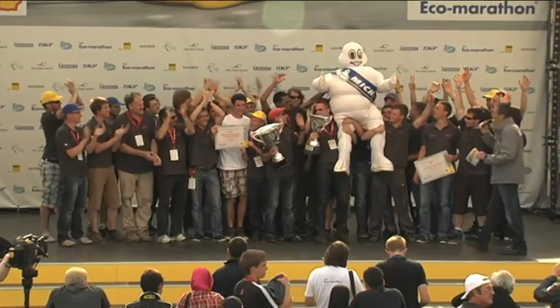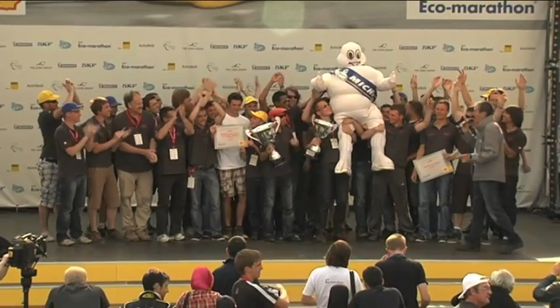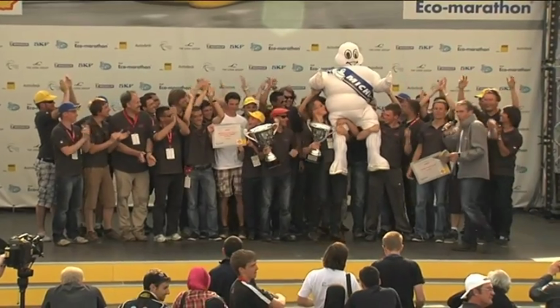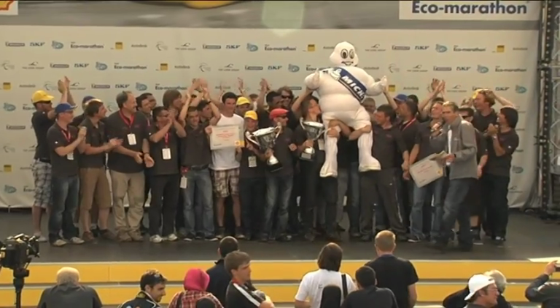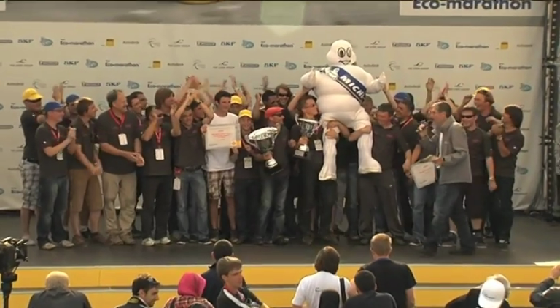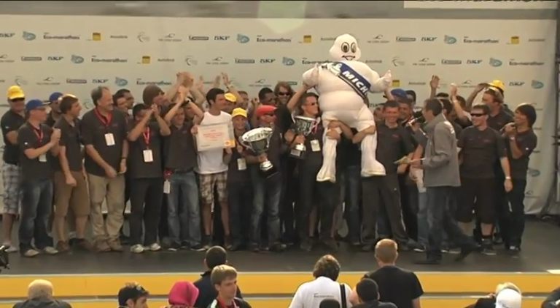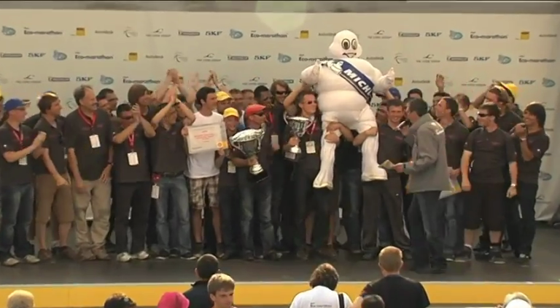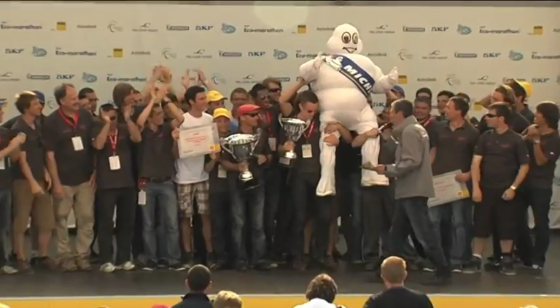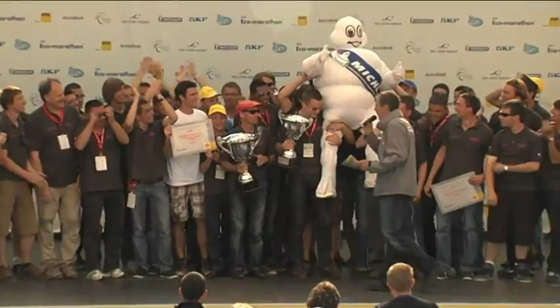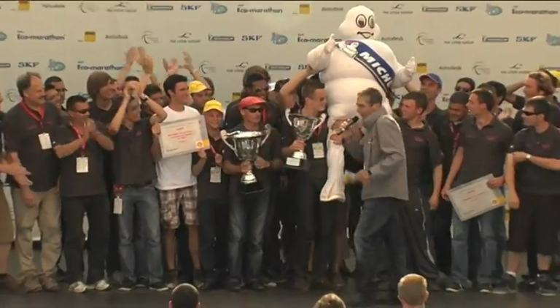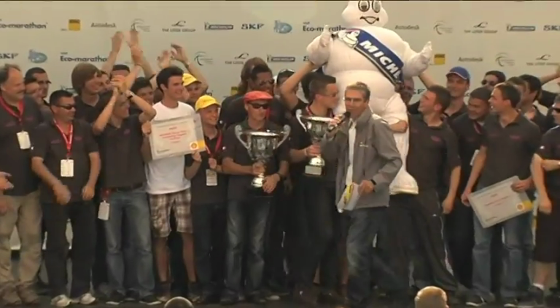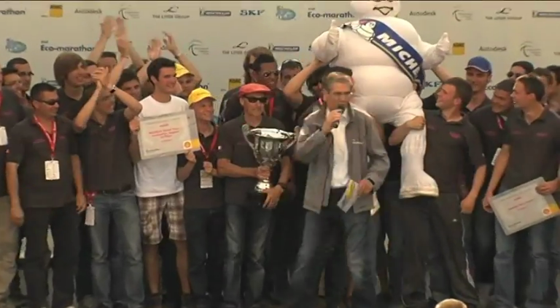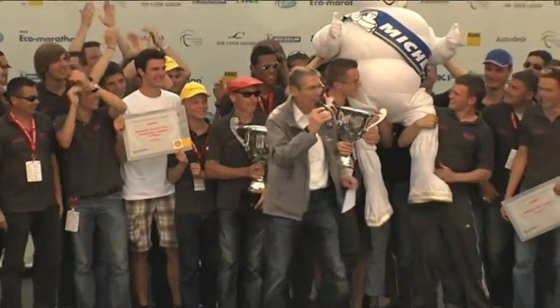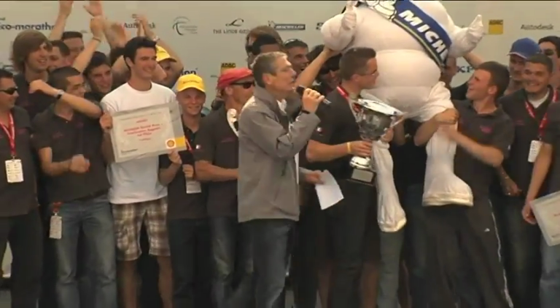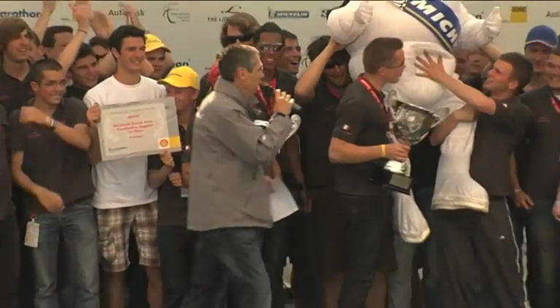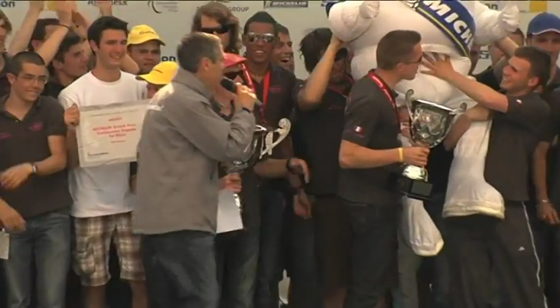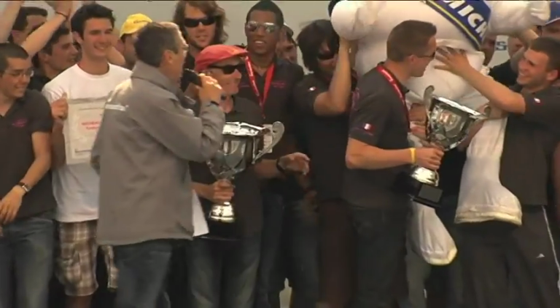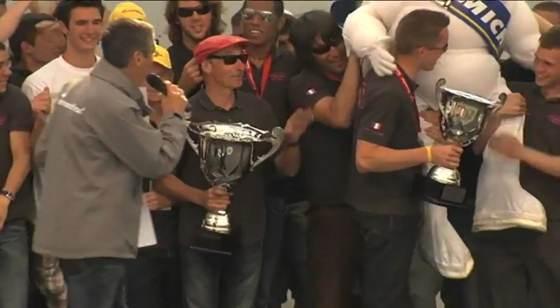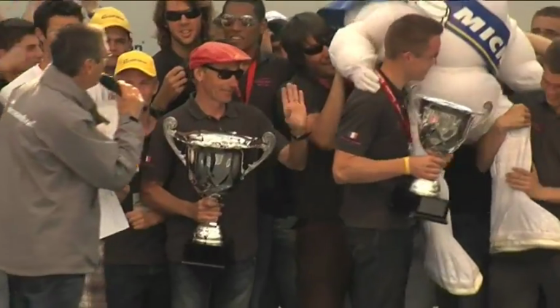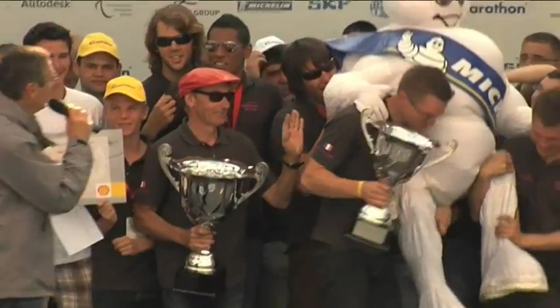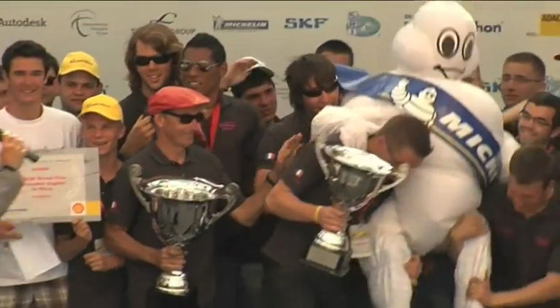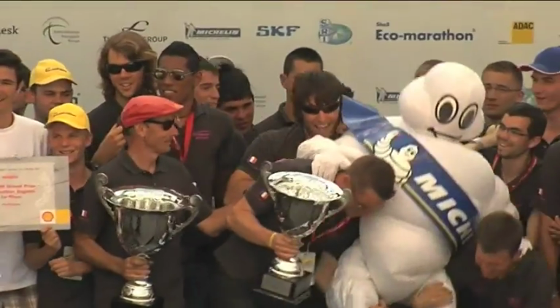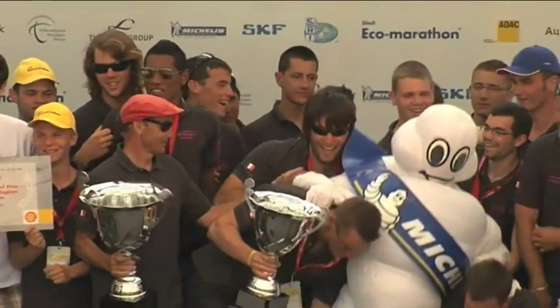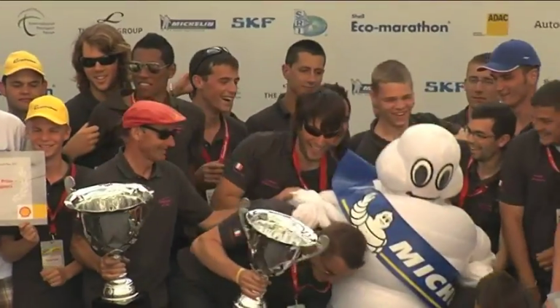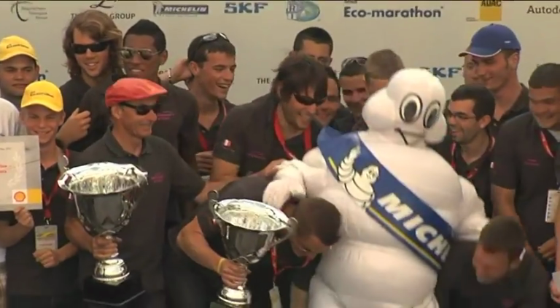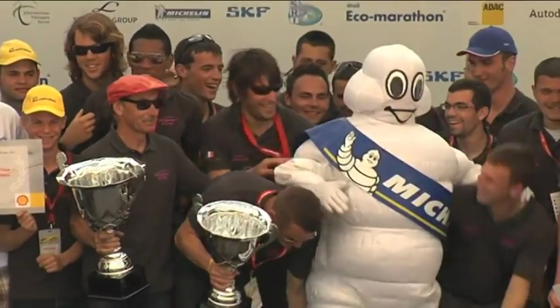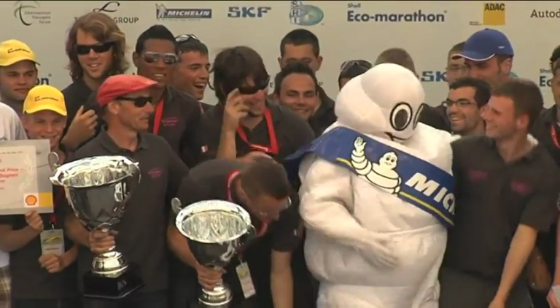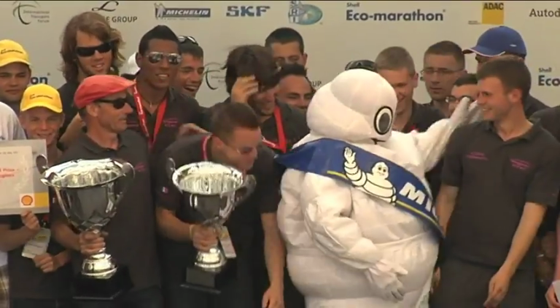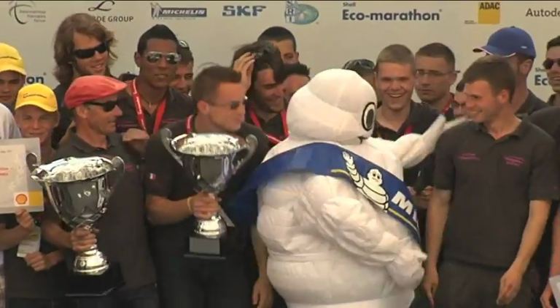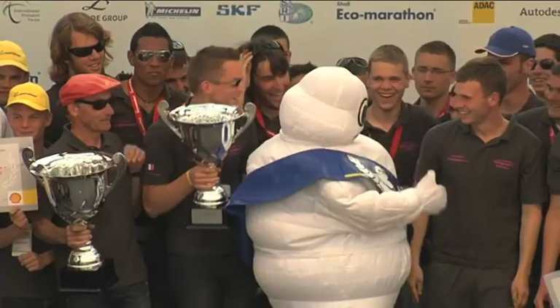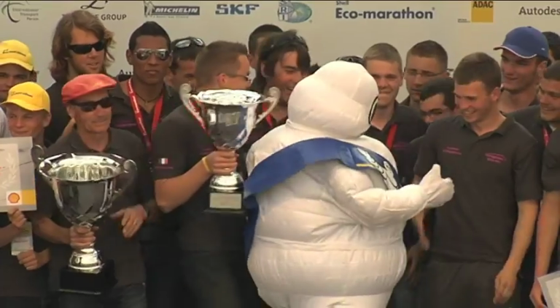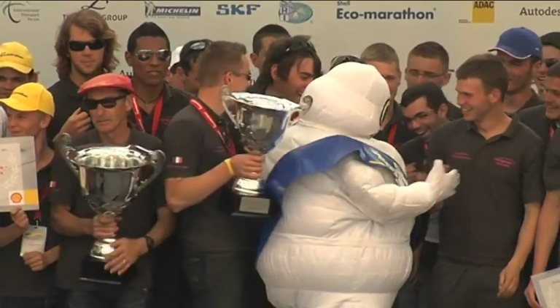An outstanding competition at the Shell Eco-Marathon Europe 2011. Join us in July in Kuala Lumpur, Malaysia, for the third leg of the Global Shell Eco-Marathon.